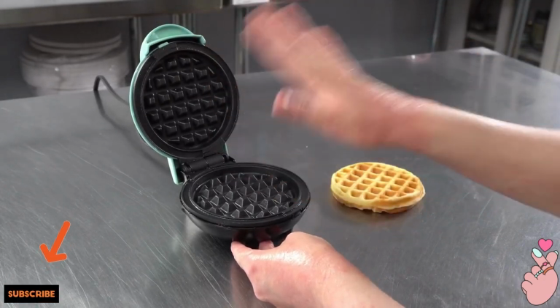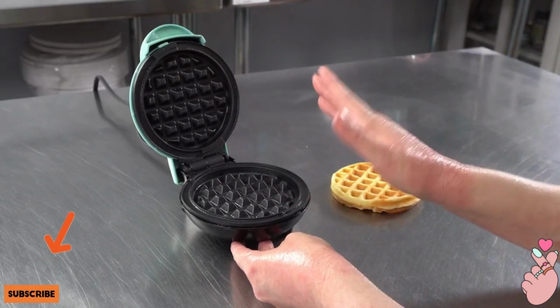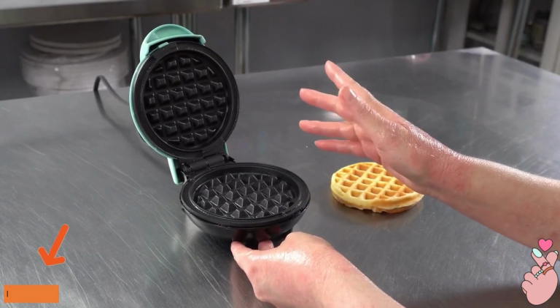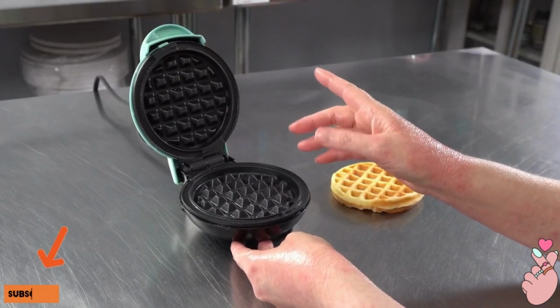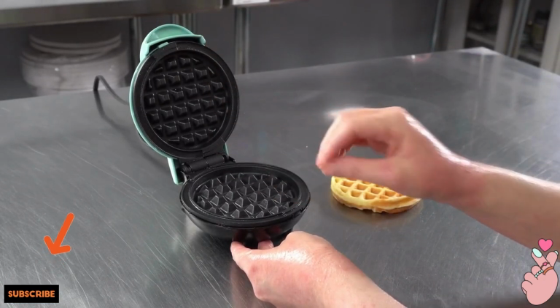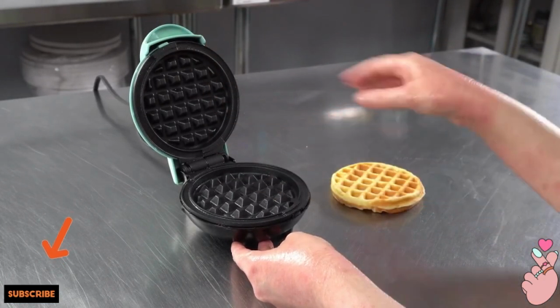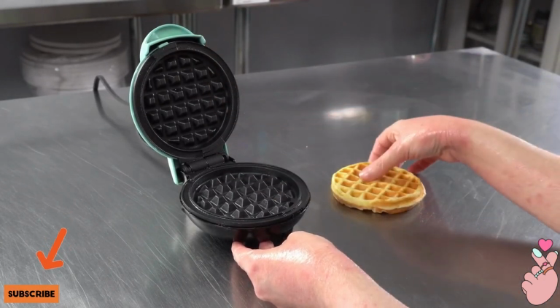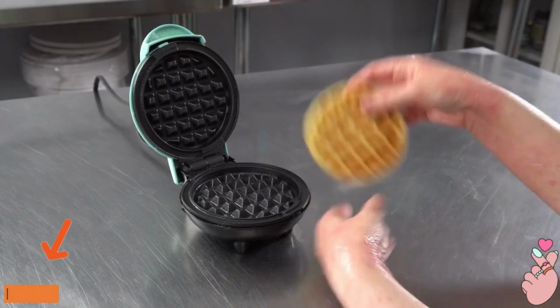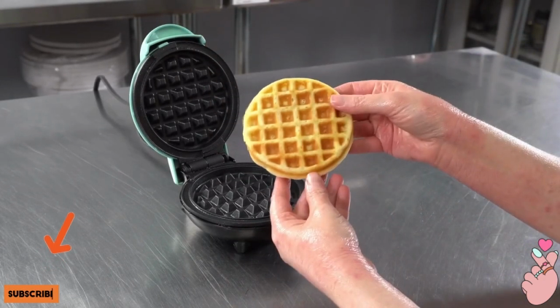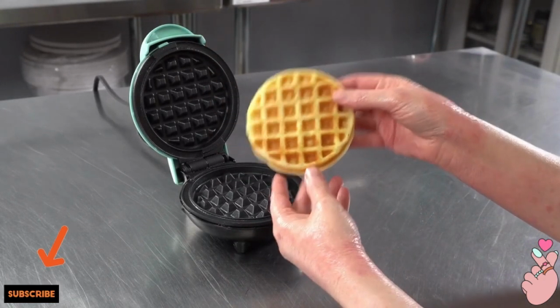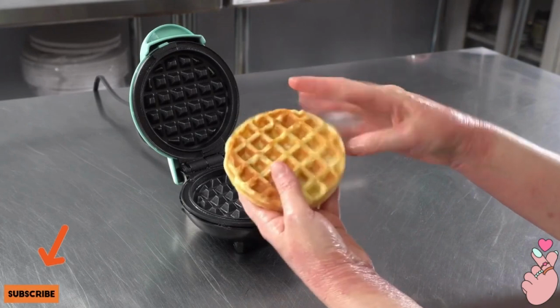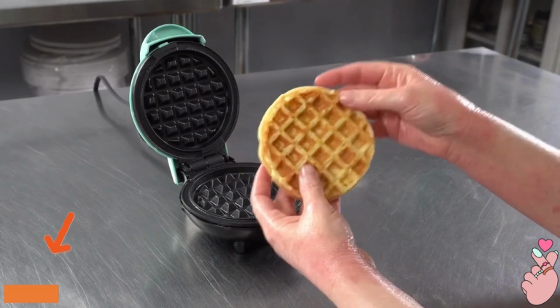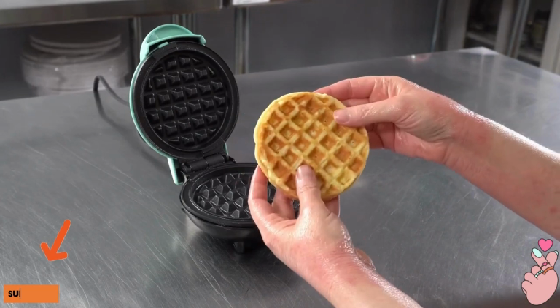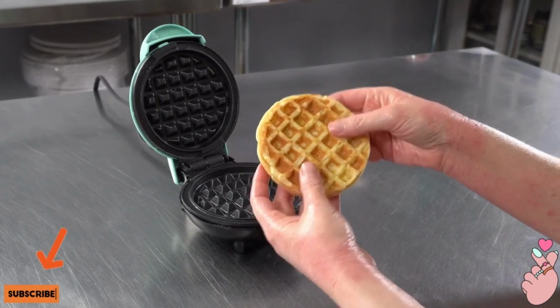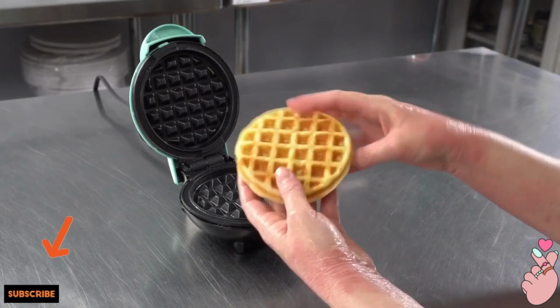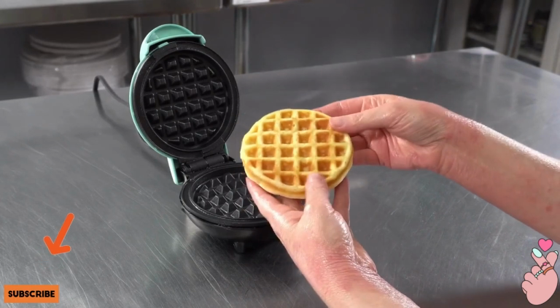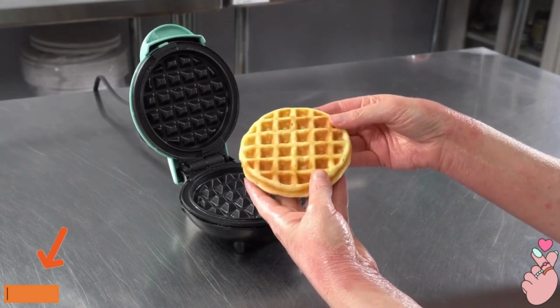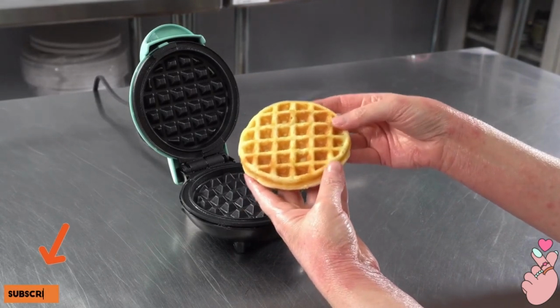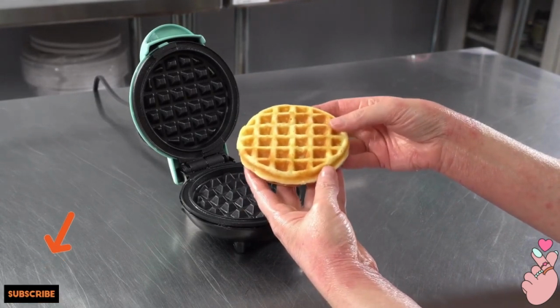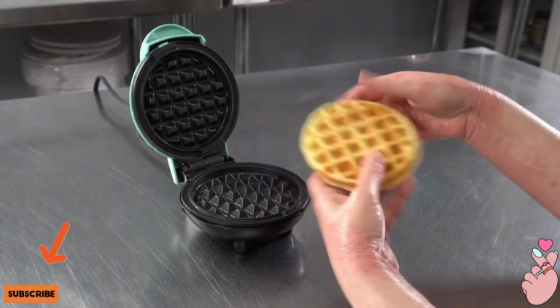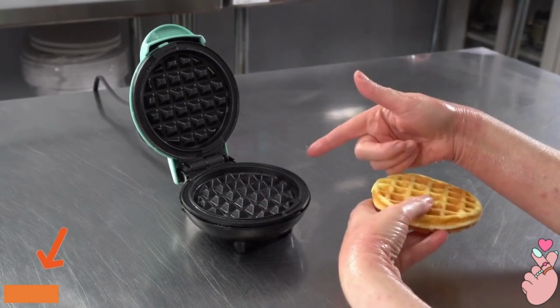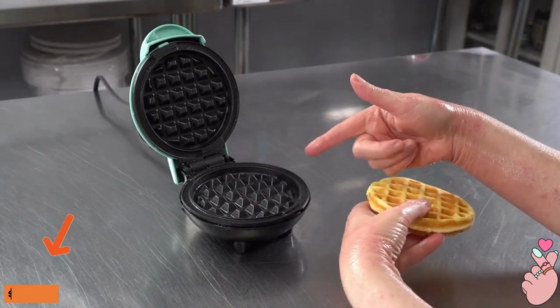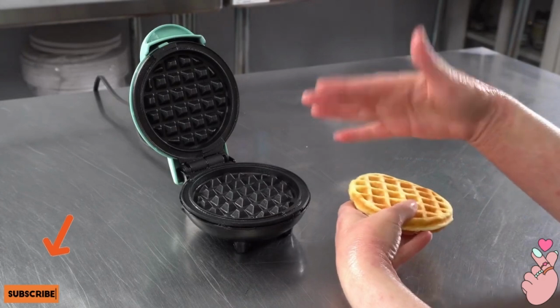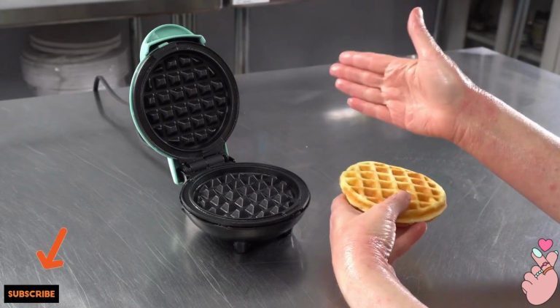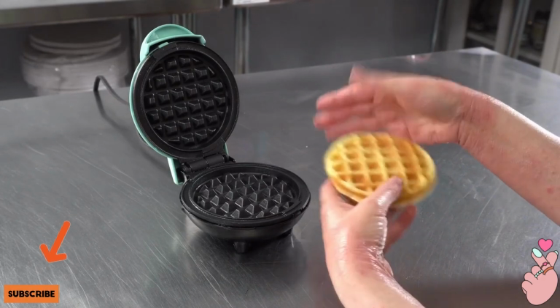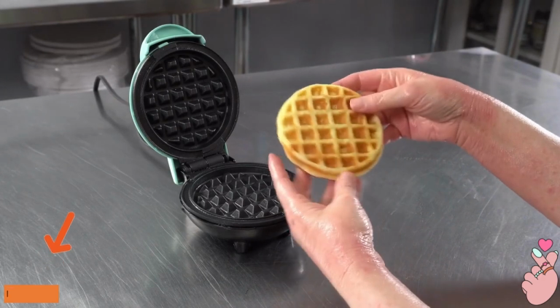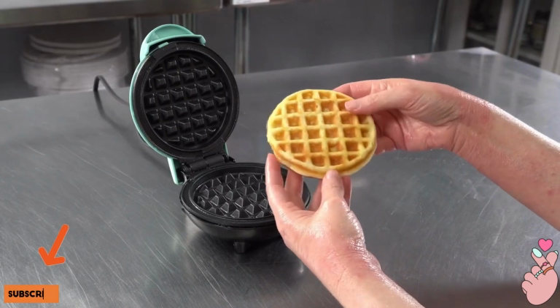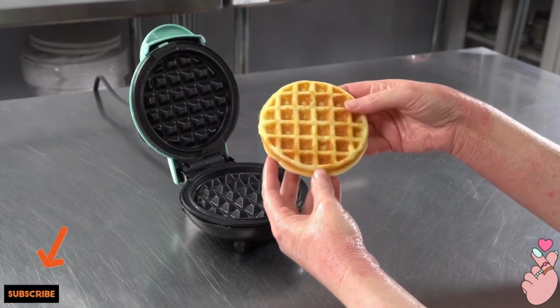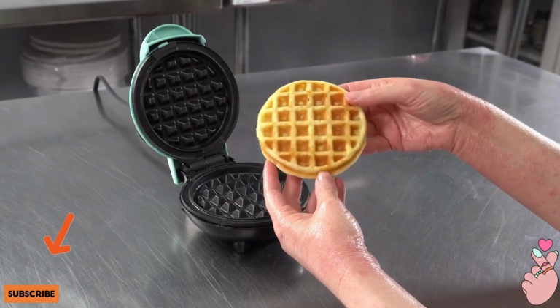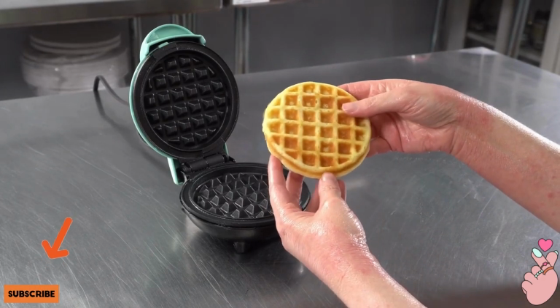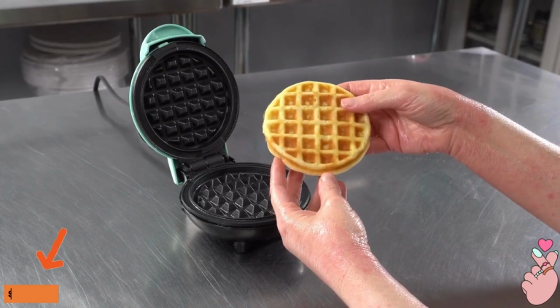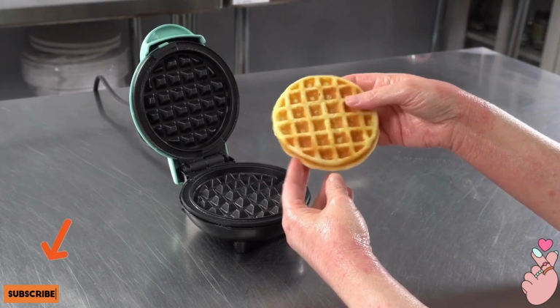We coated ours with a little oil spray and everything released really nicely. They heated really nicely and the waffles come out pretty quickly, so you can actually just use one to make a whole bunch in a relatively short amount of time.